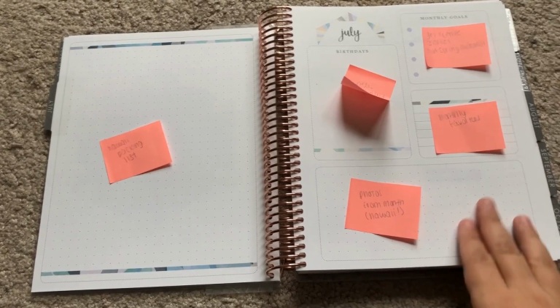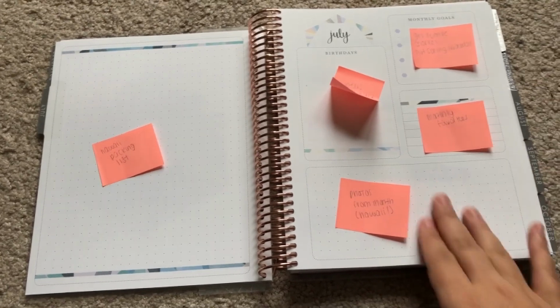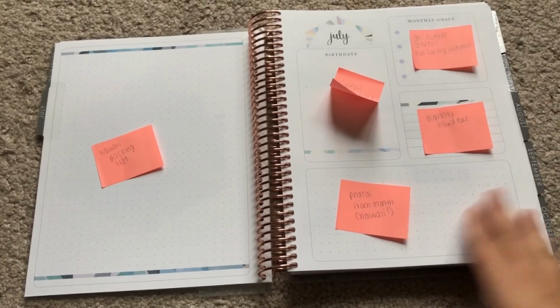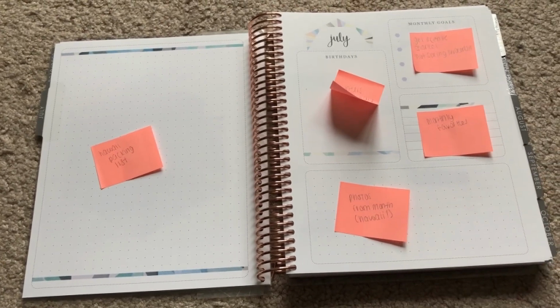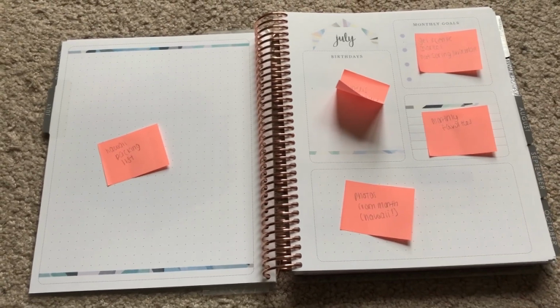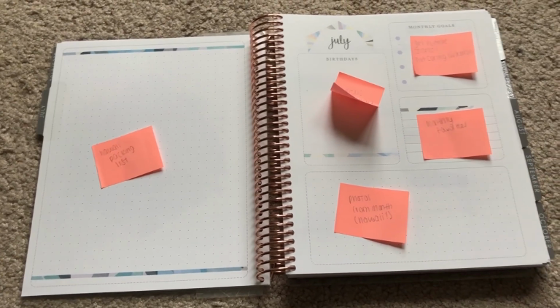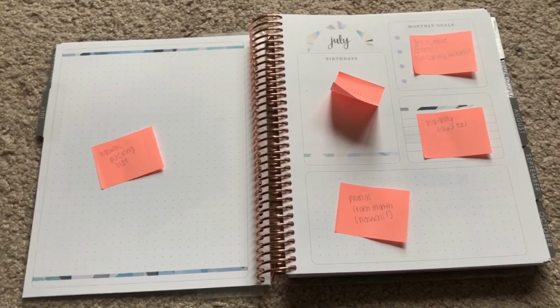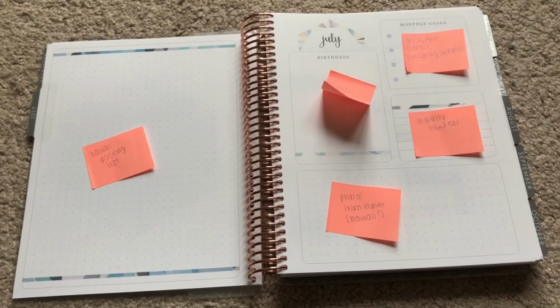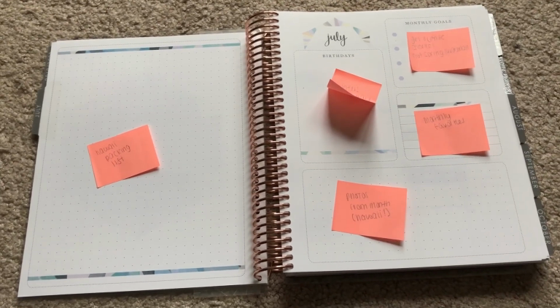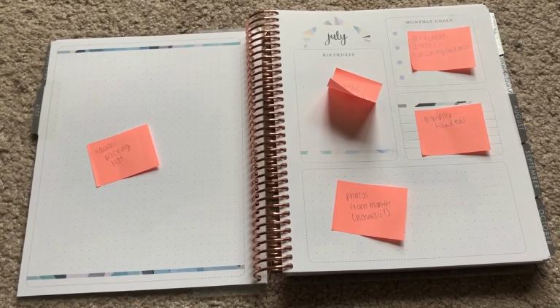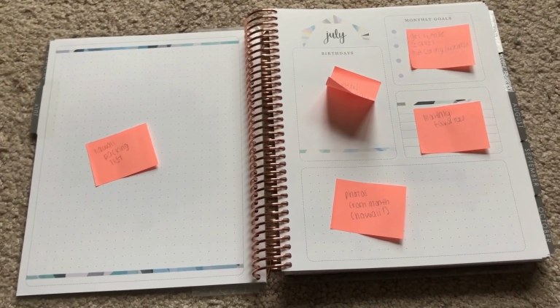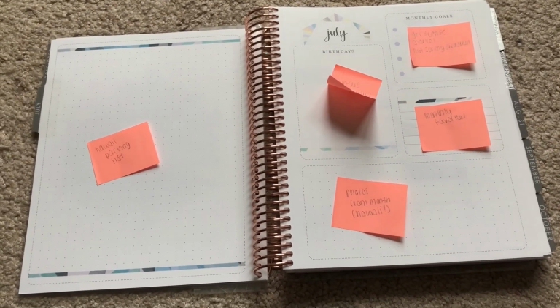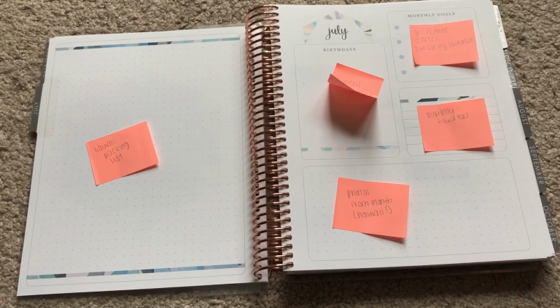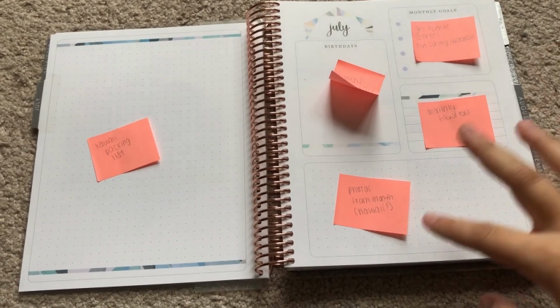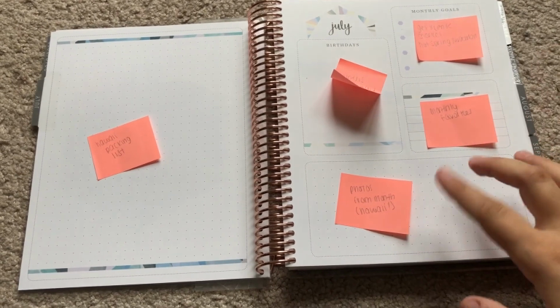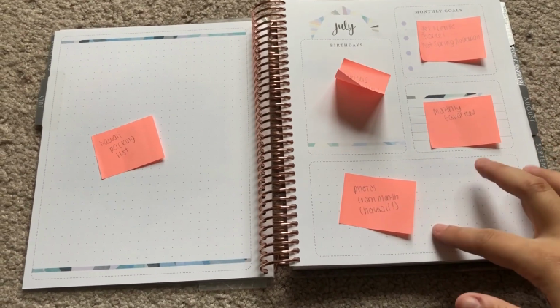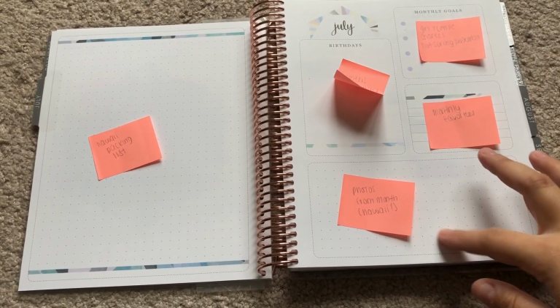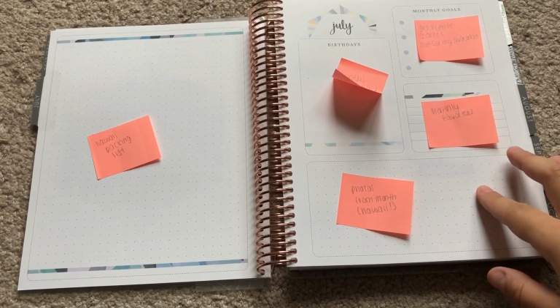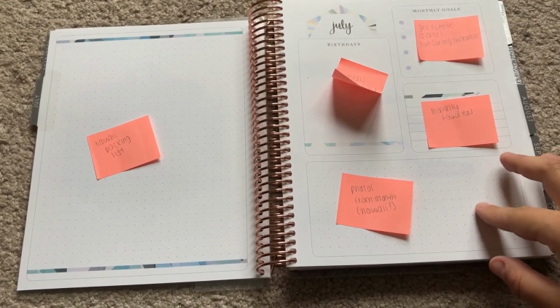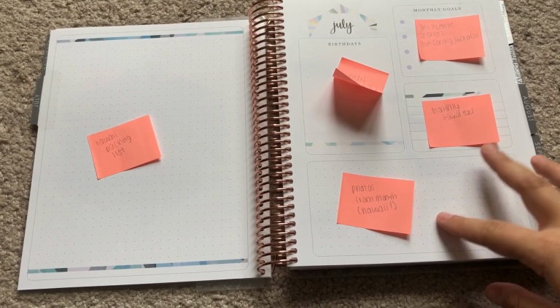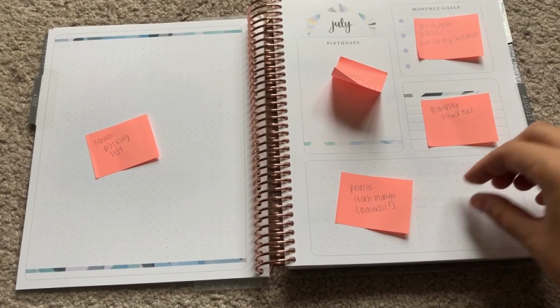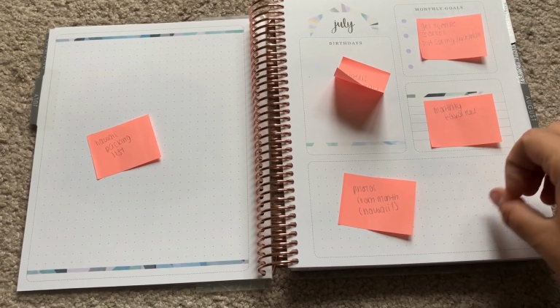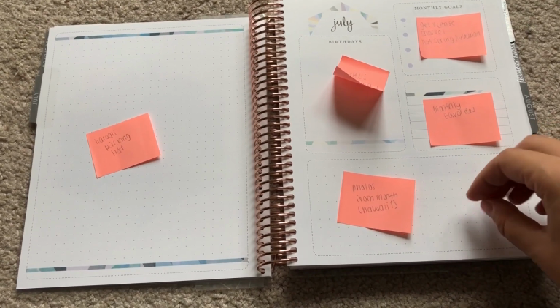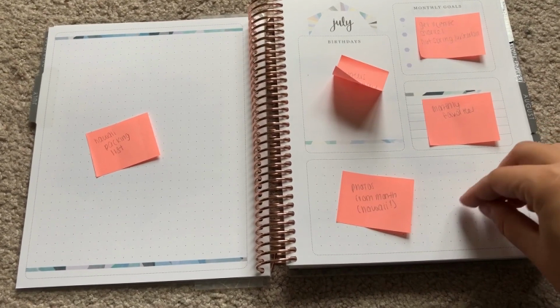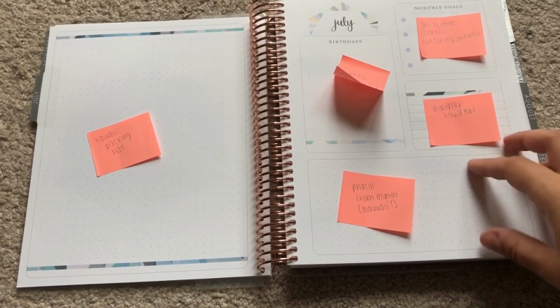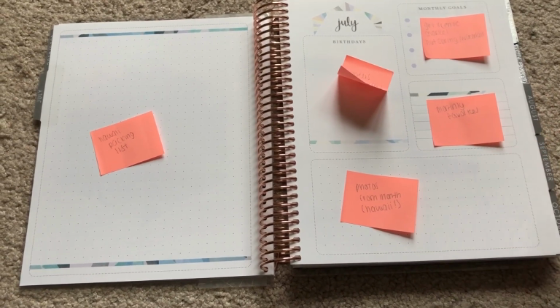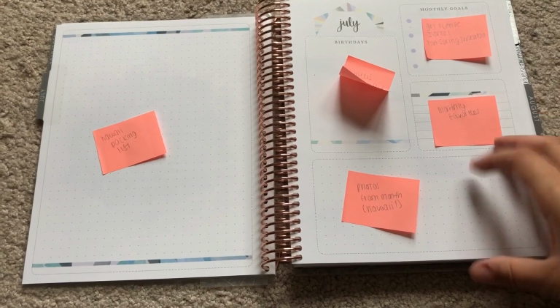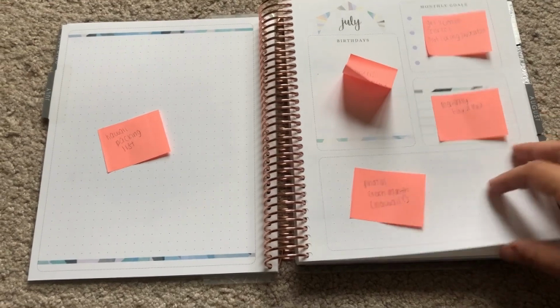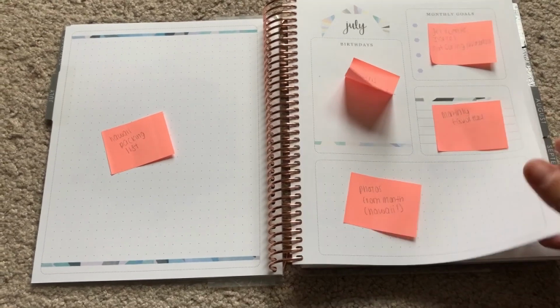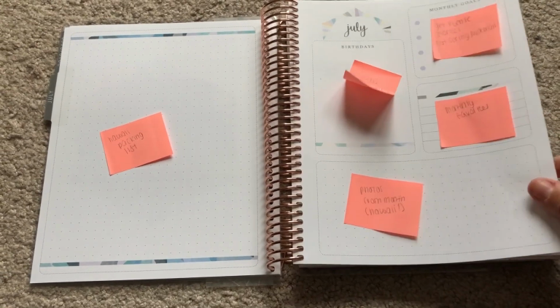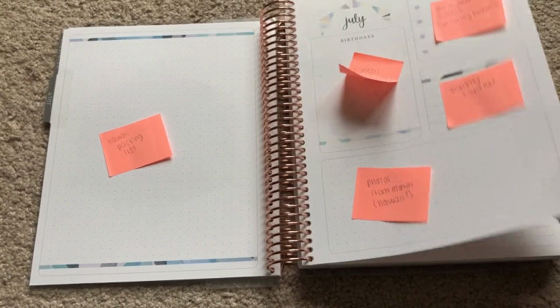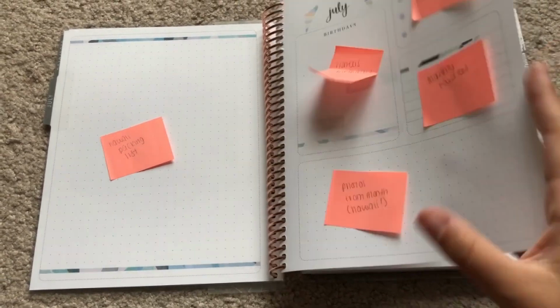I know everyone uses this space for habit trackers but I don't really use habit trackers — whenever I try them I never stick to them. I think this would be a nice place to keep little pictures from a trip printed out so I can look back at them. I think that'd be really fun.